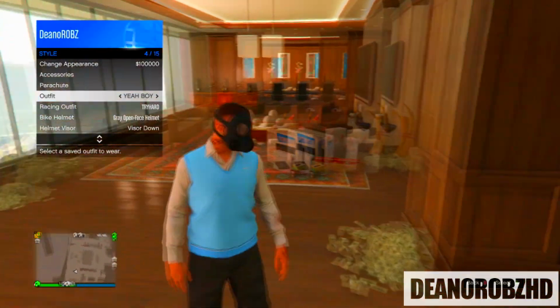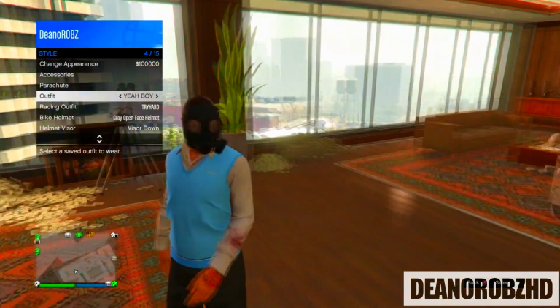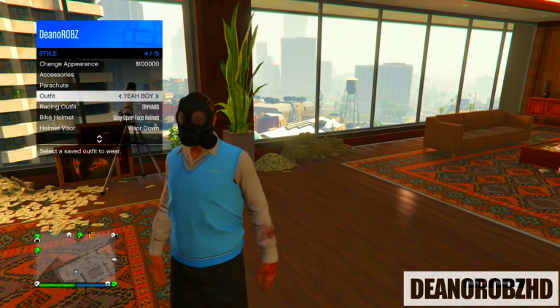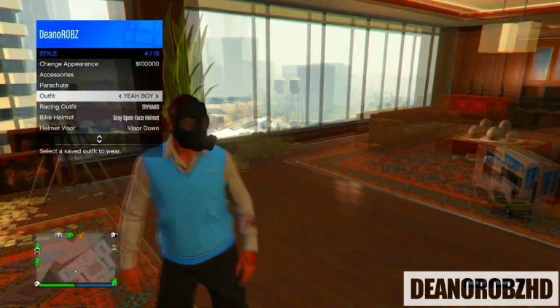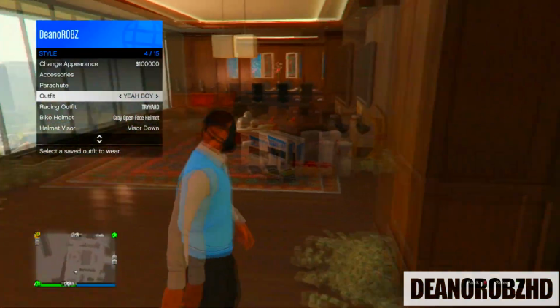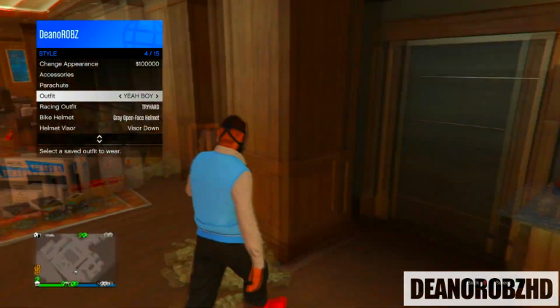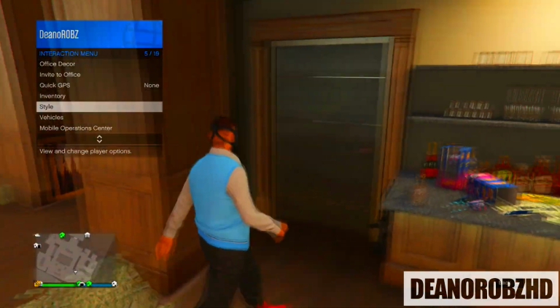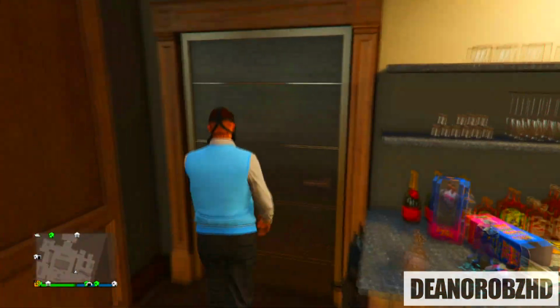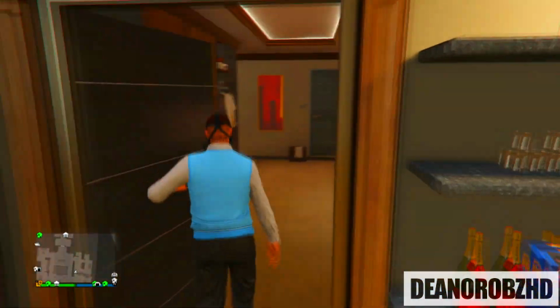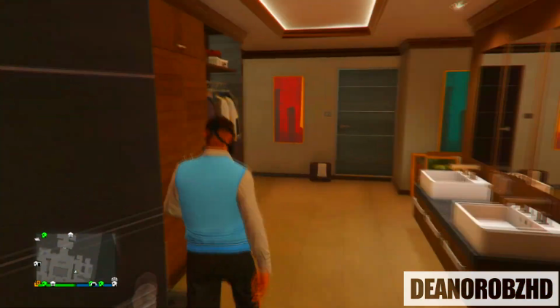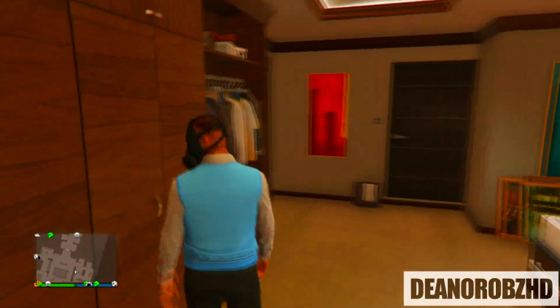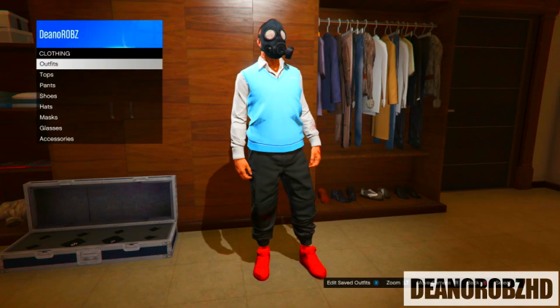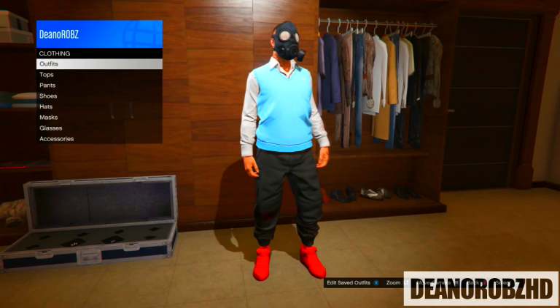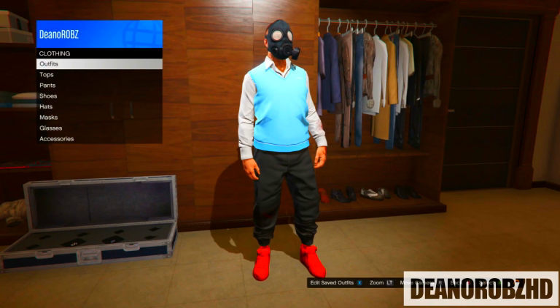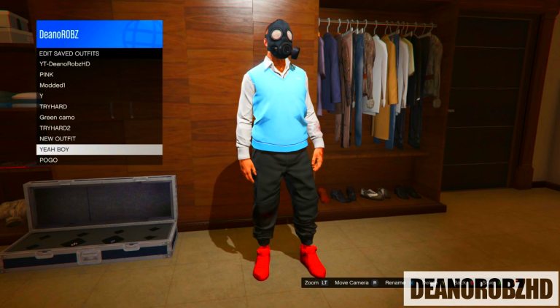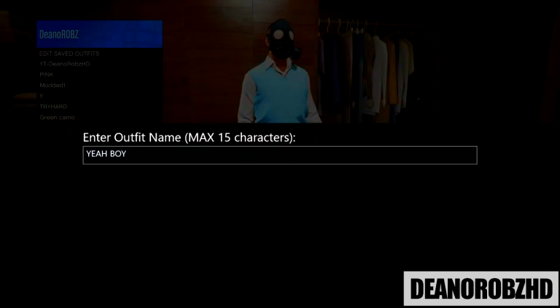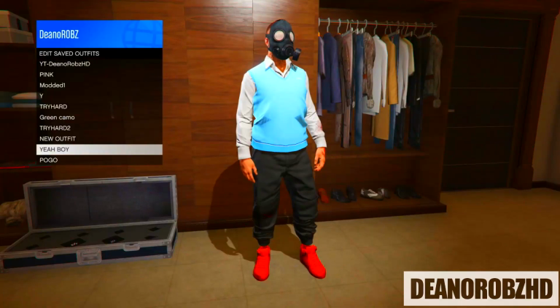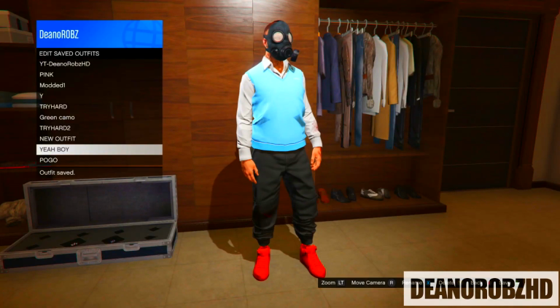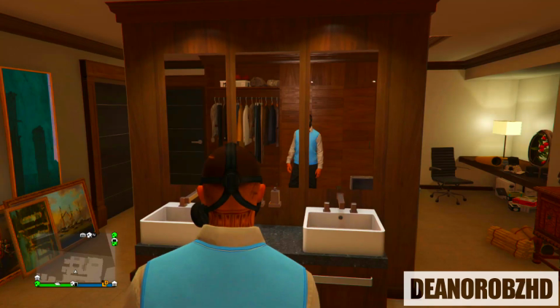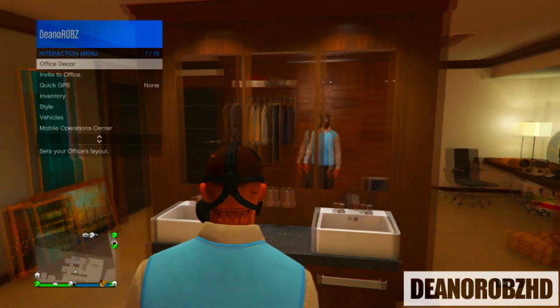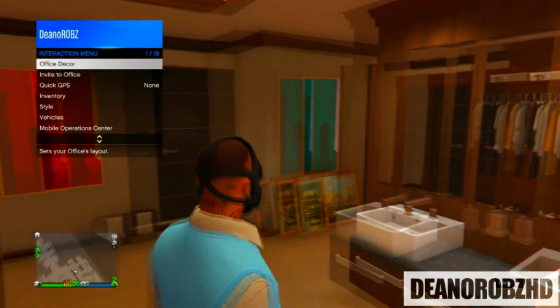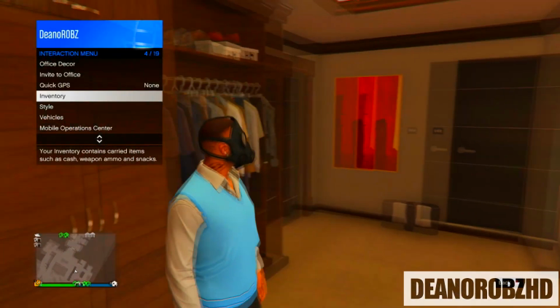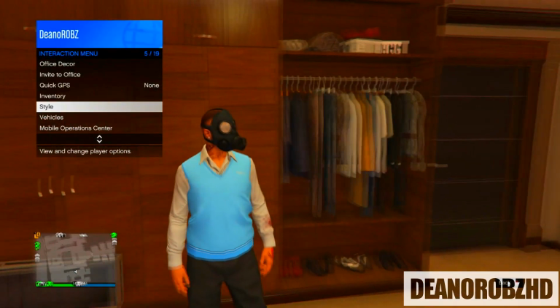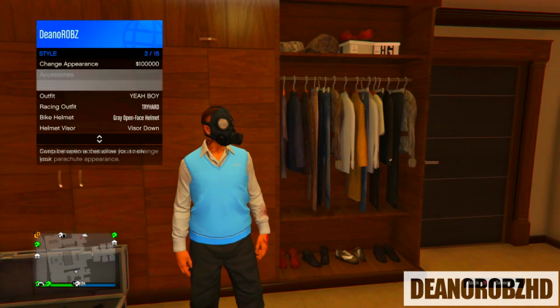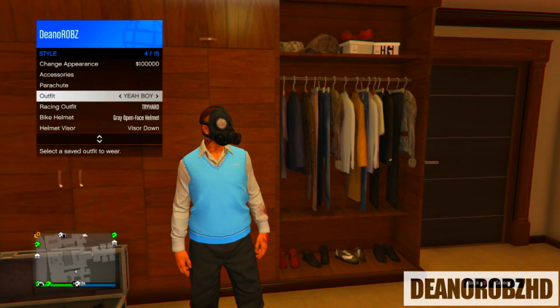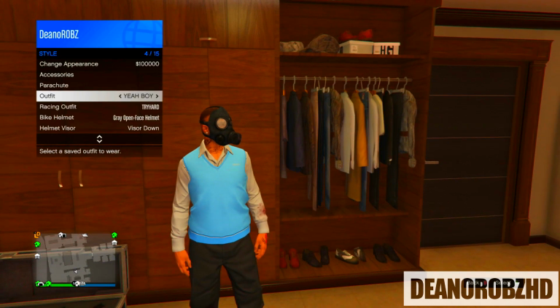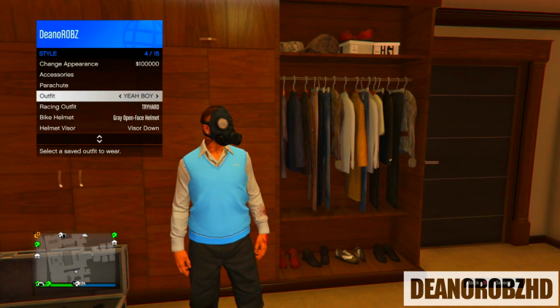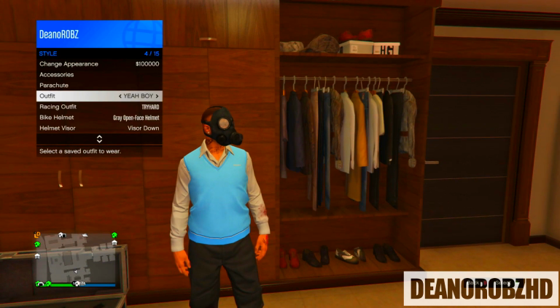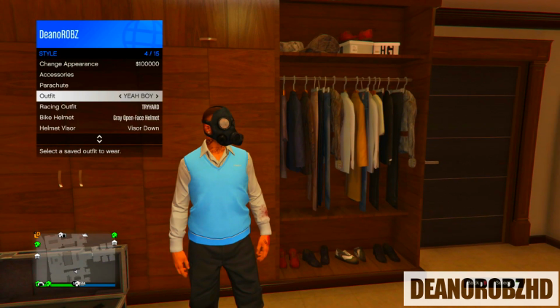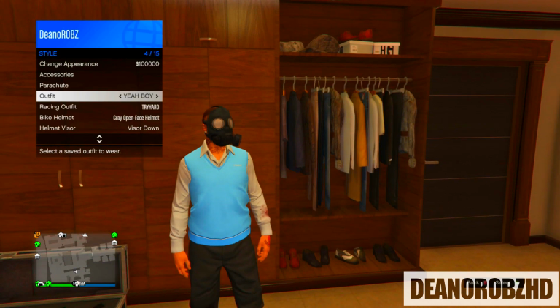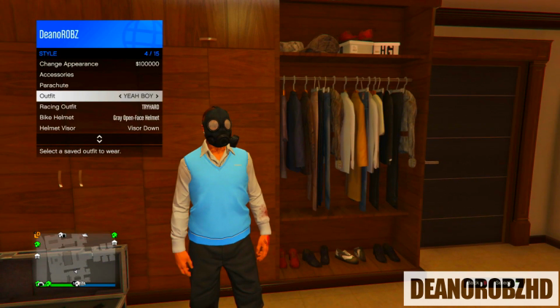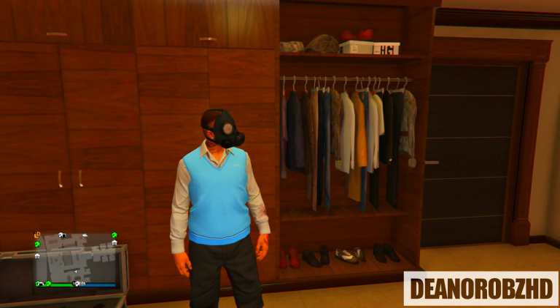From there head over to your wardrobe and save as an outfit. Once you save as an outfit bring up your interaction menu, go to style, go to outfits and select the outfit three to four times.